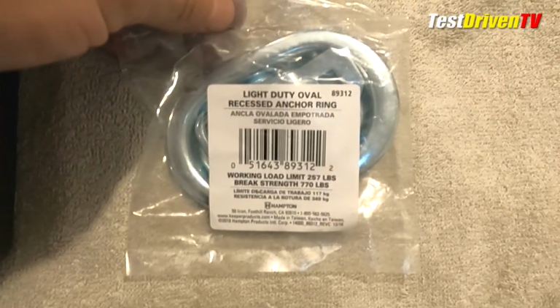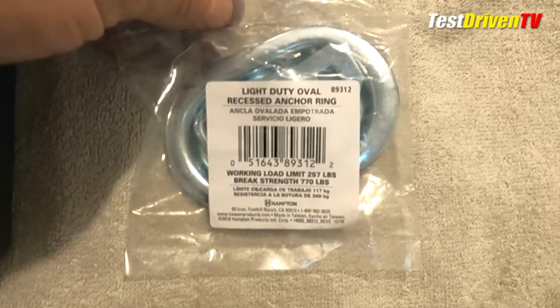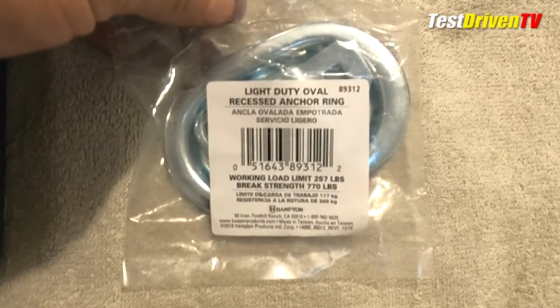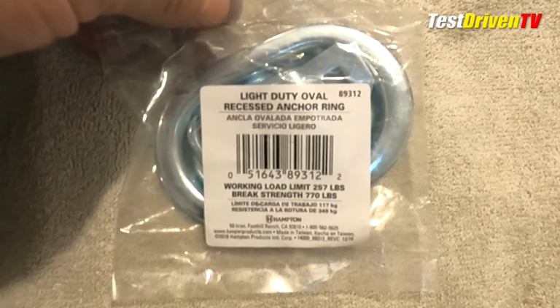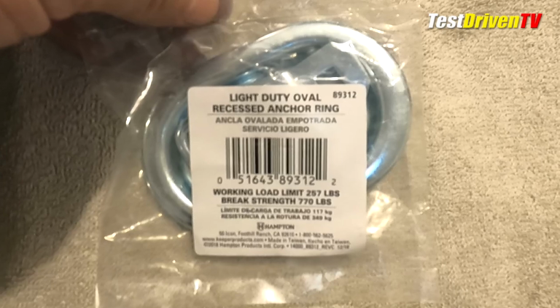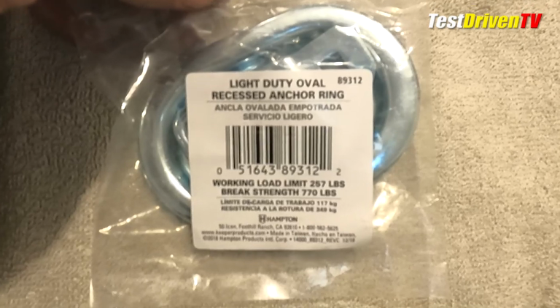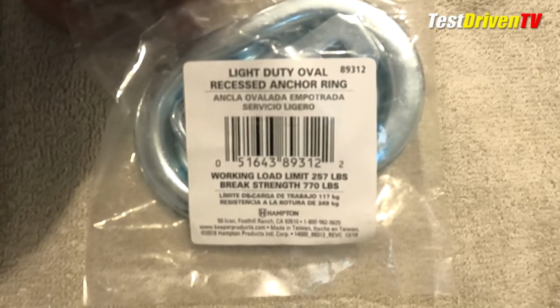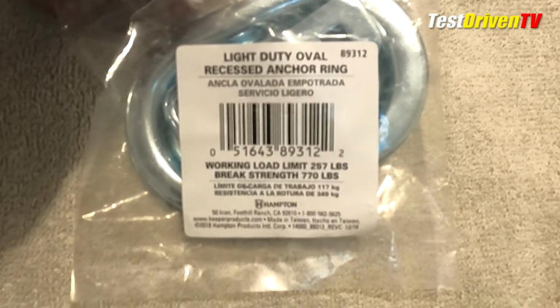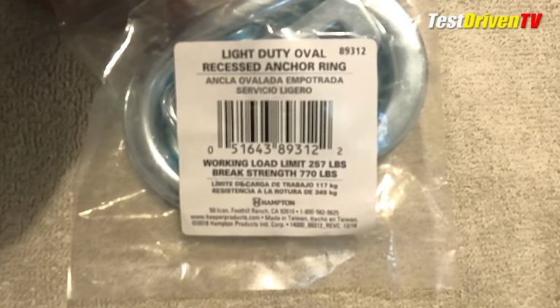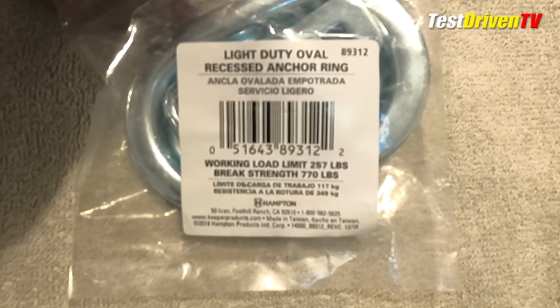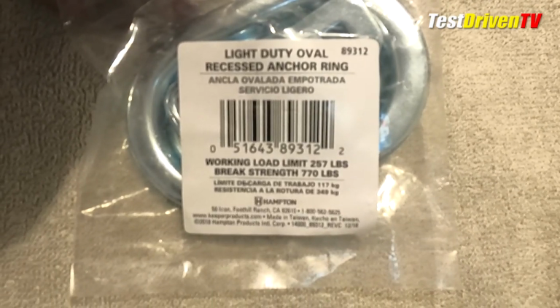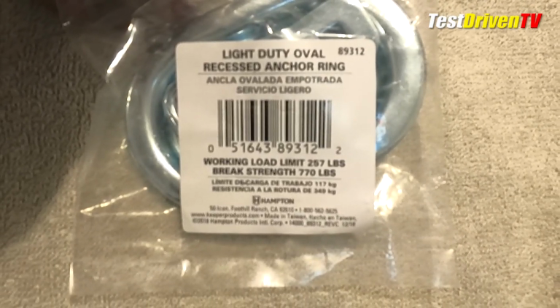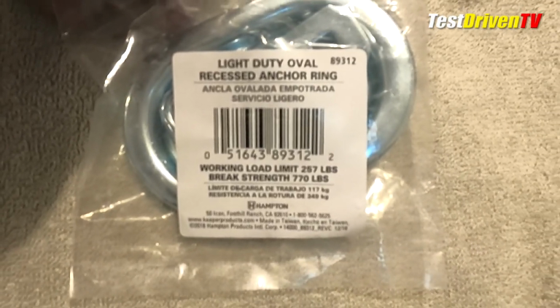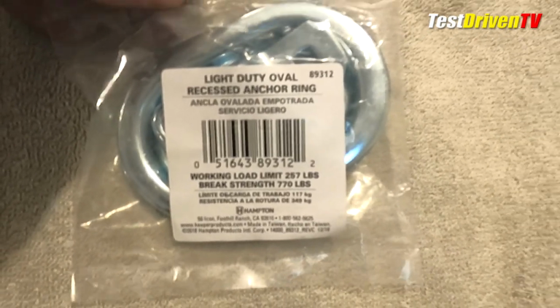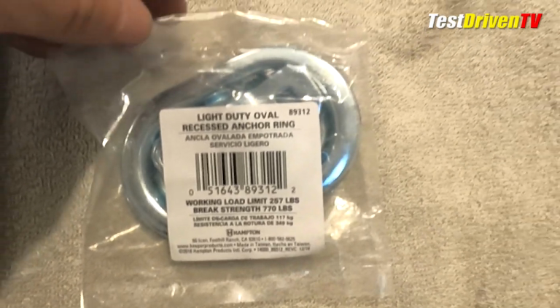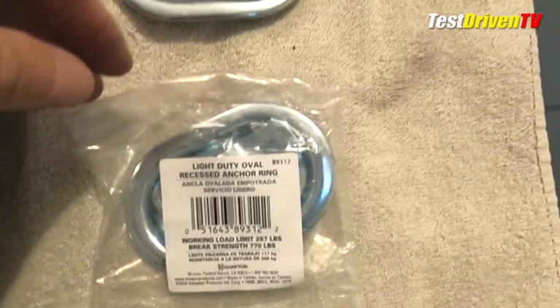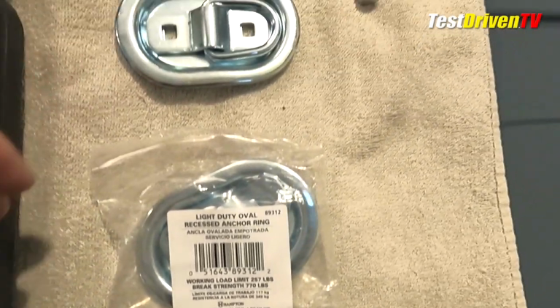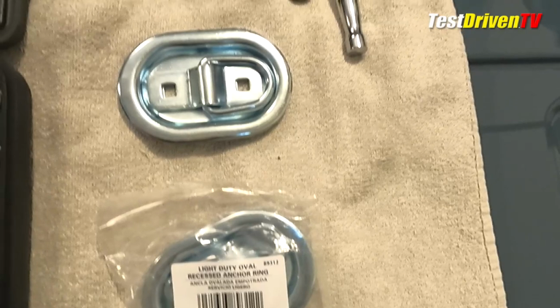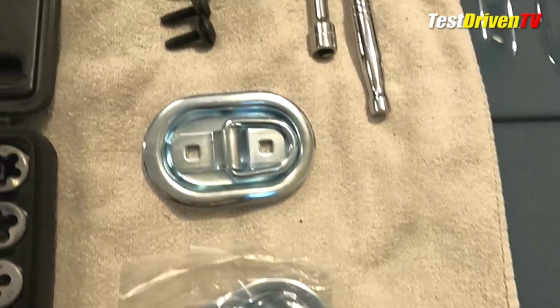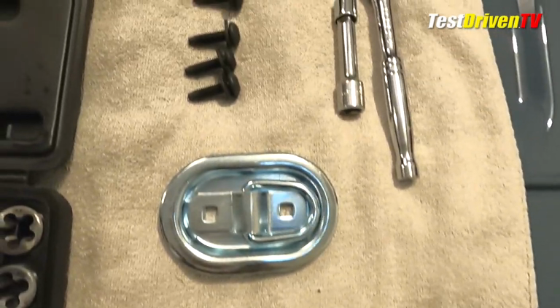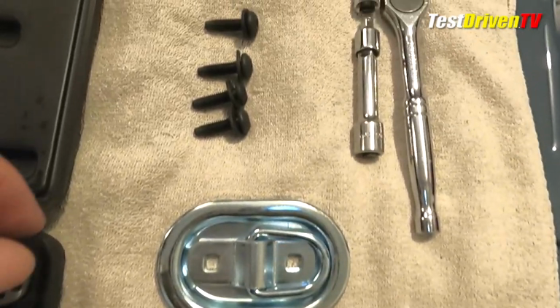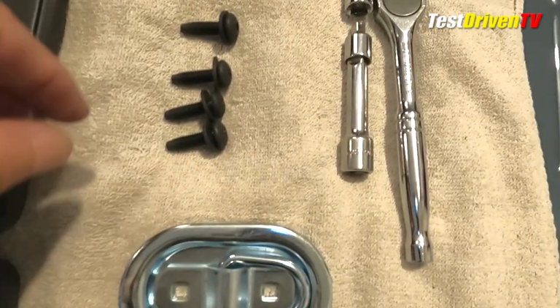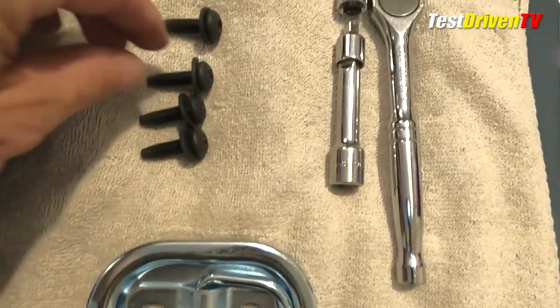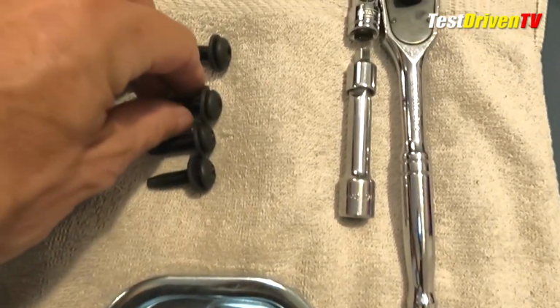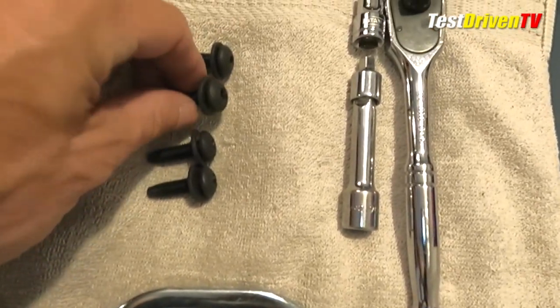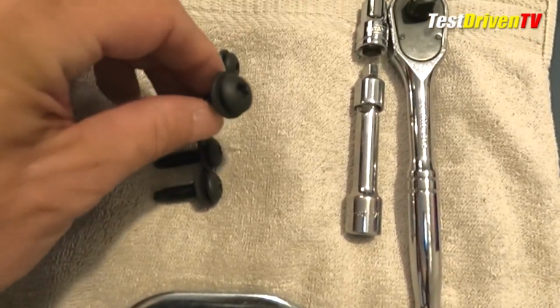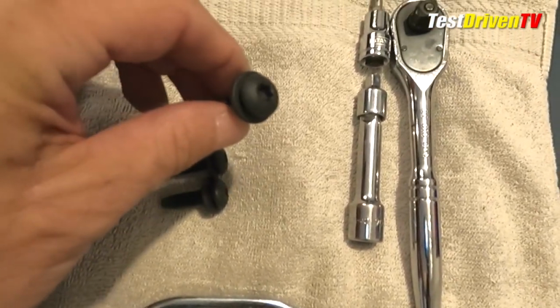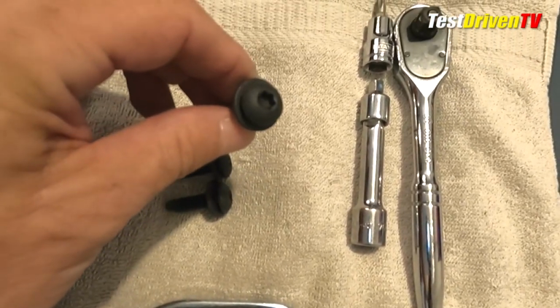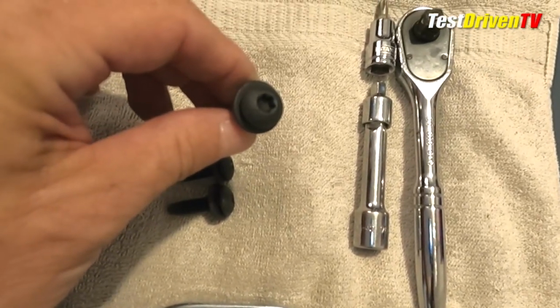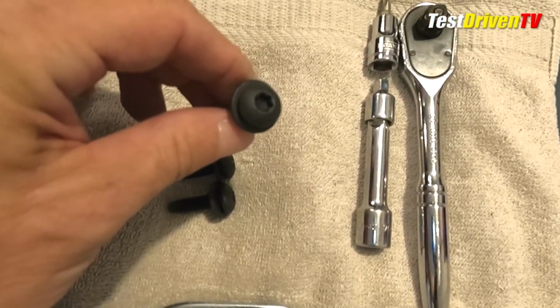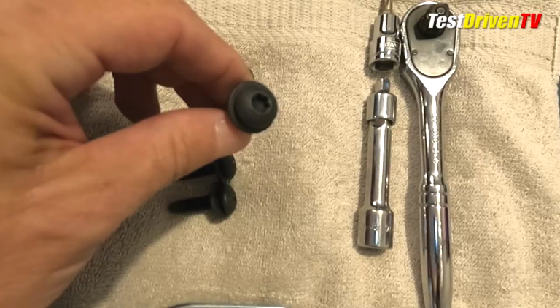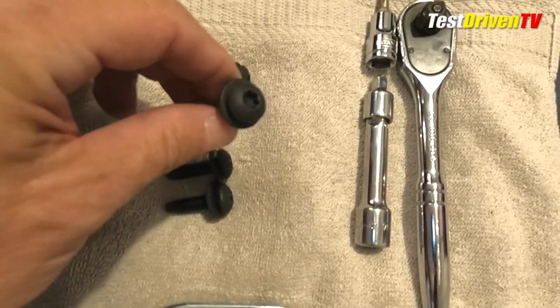You will also need four M8 by 125 body bolts, available either online or at higher-end hardware stores. I ordered these online with the factory Torx style head — they came with washers pre-installed.